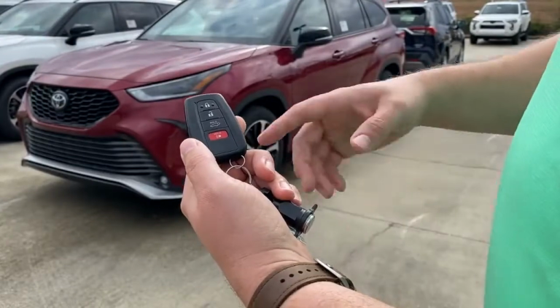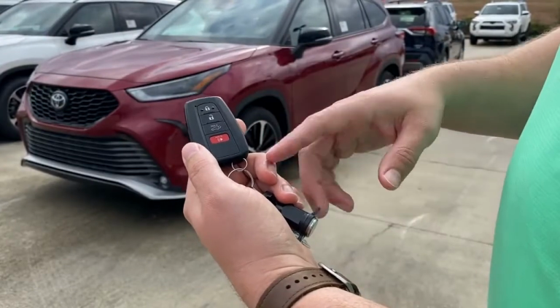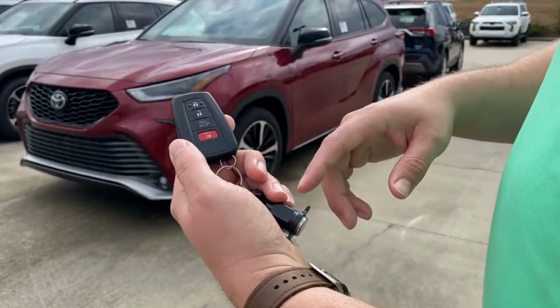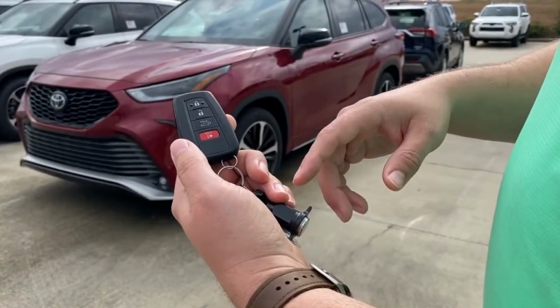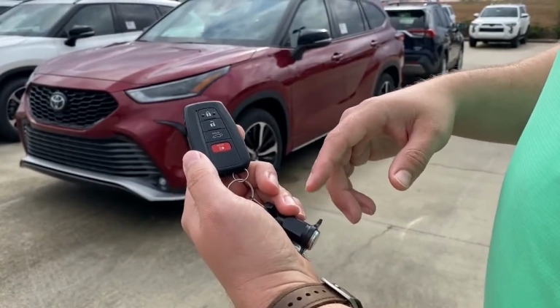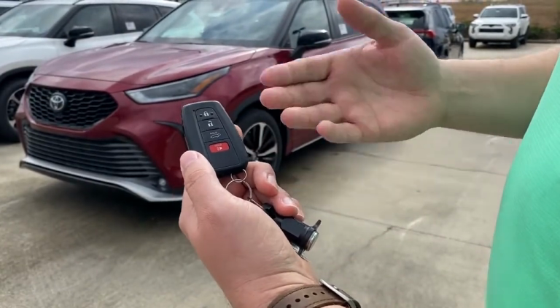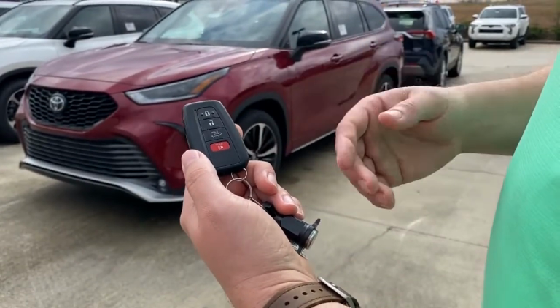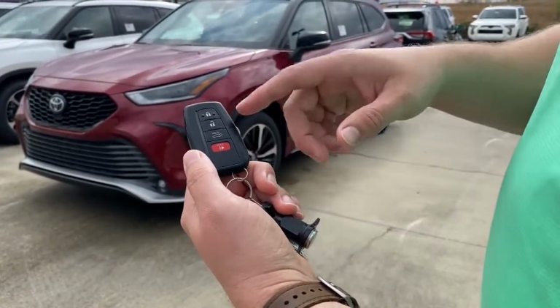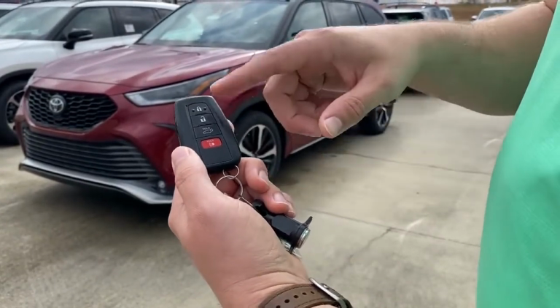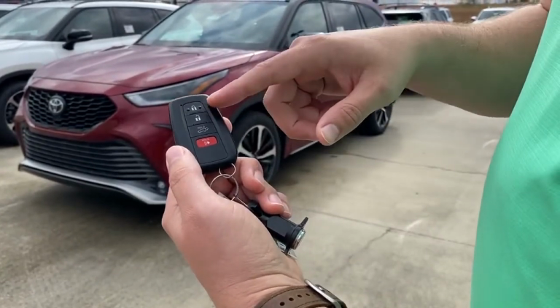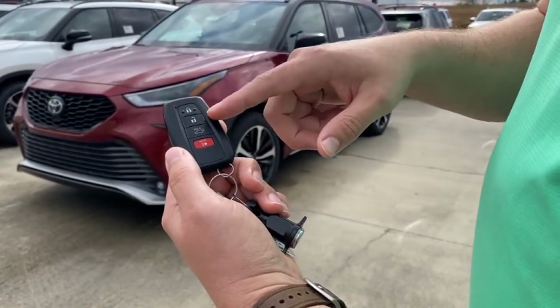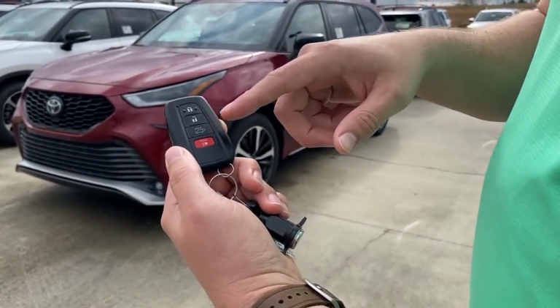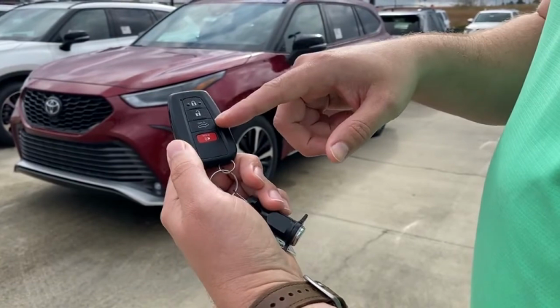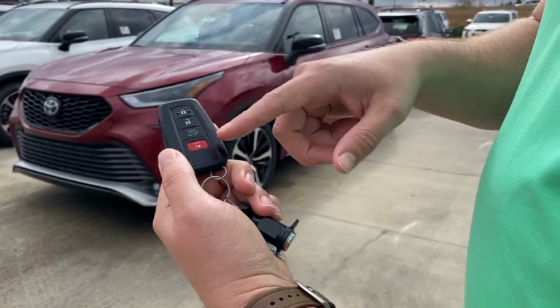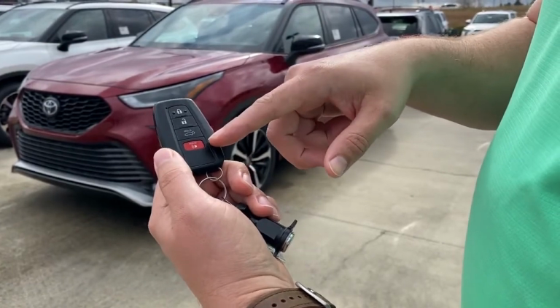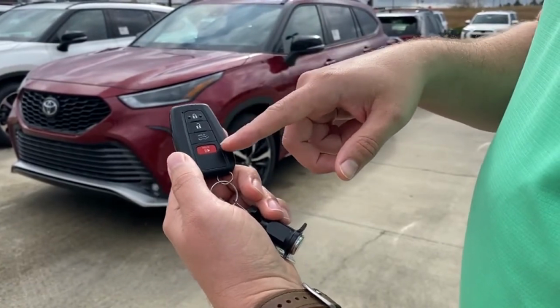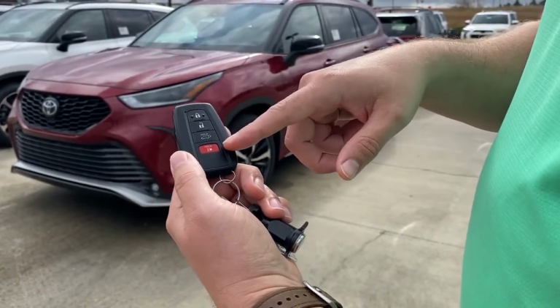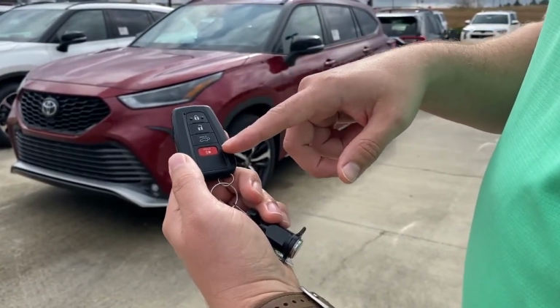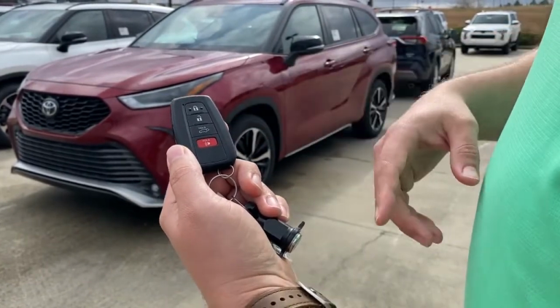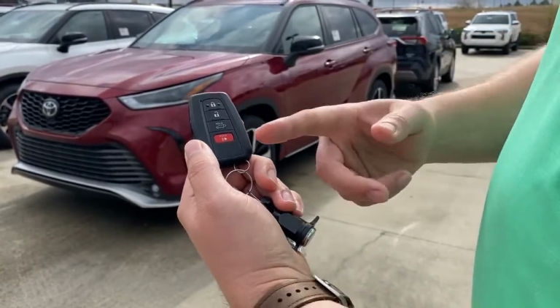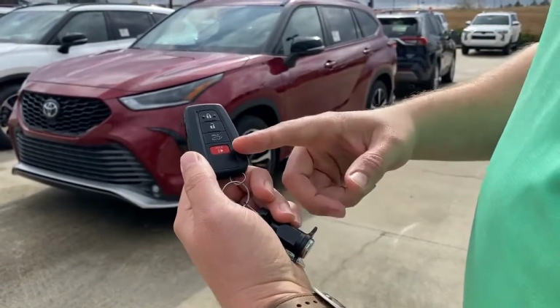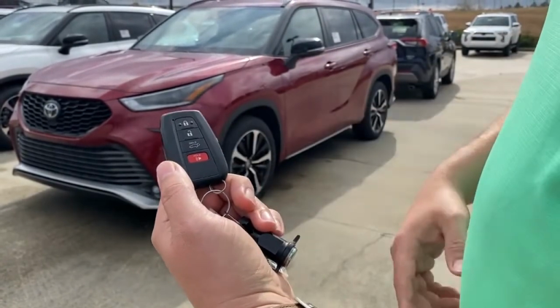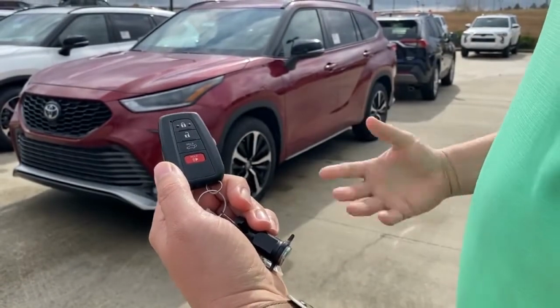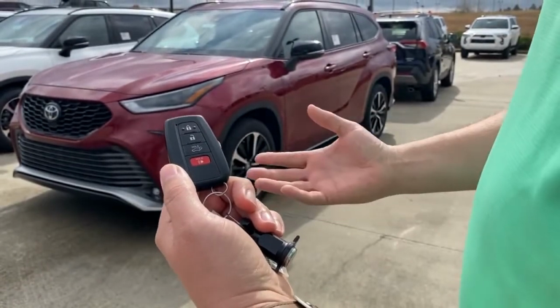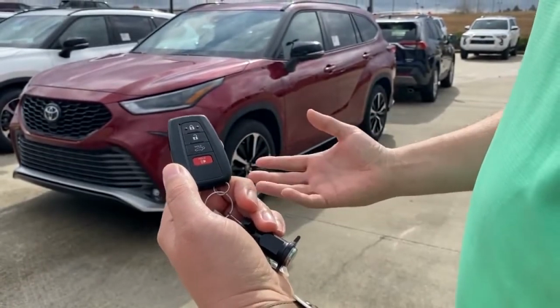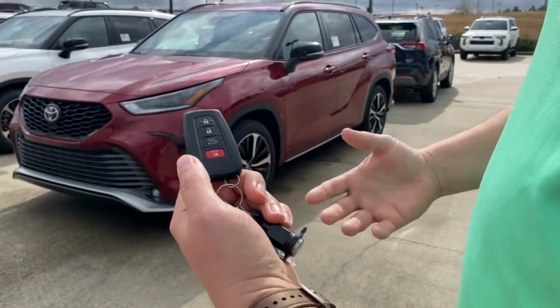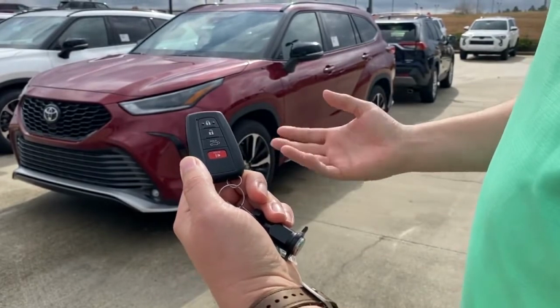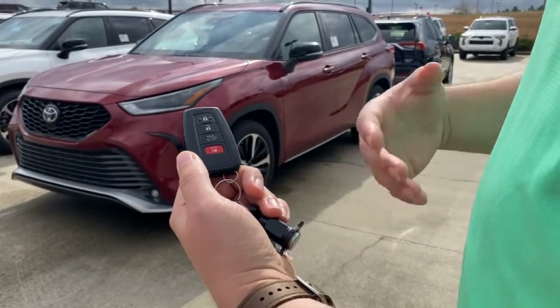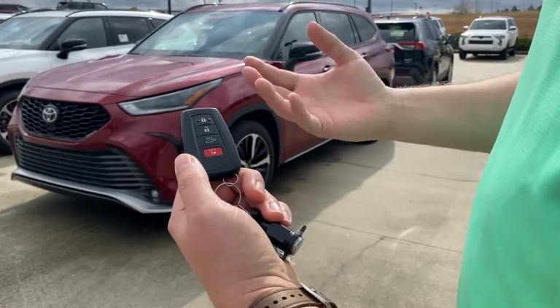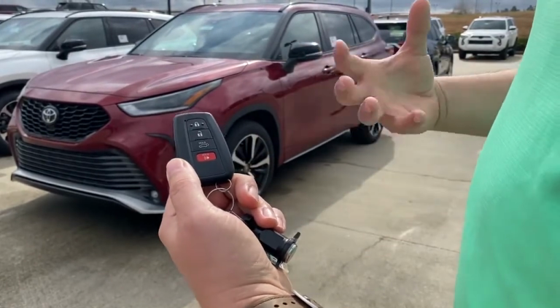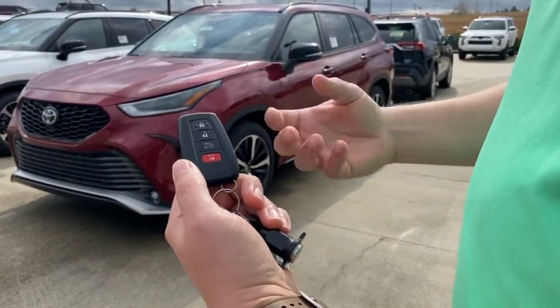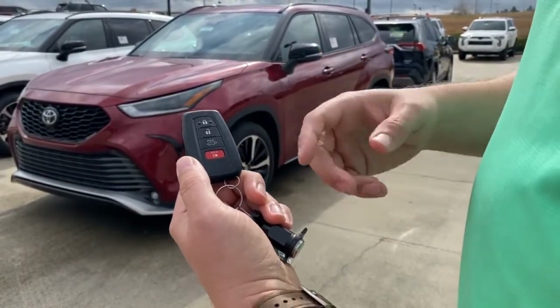You've got a few features here on the key fob in this particular vehicle. You have the lock, the unlock, the pop hatch, and the emergency horn. The emergency horn is good for if somebody is trying to get in your car and you want to scare them away or bring attention to you.